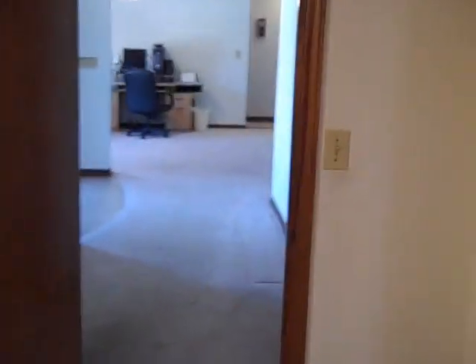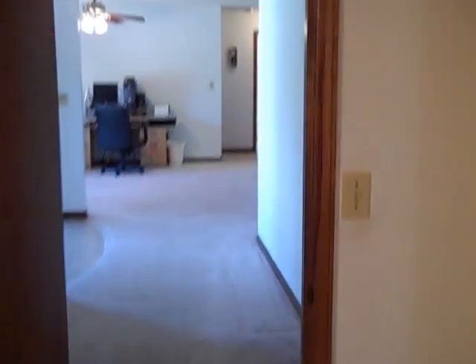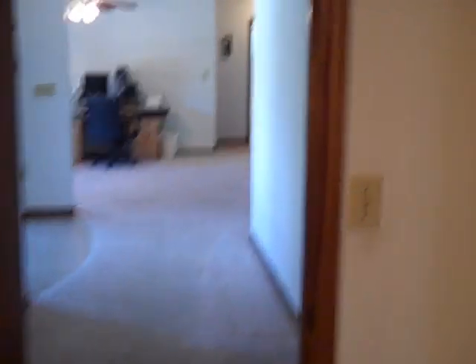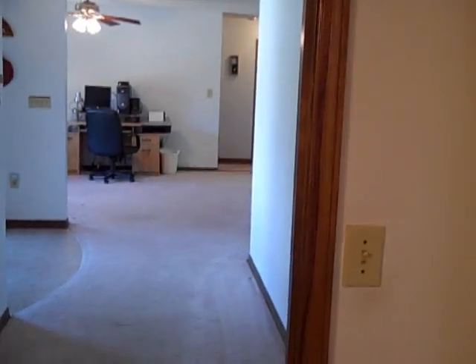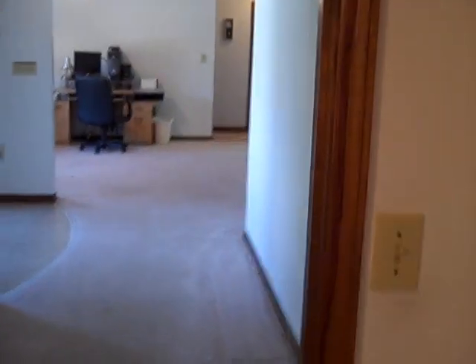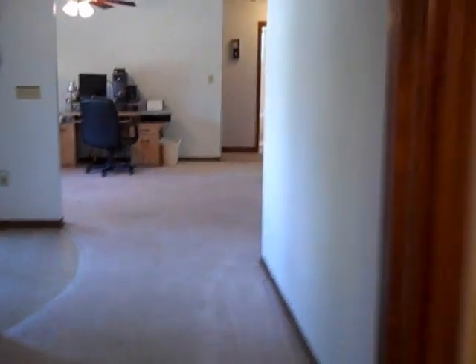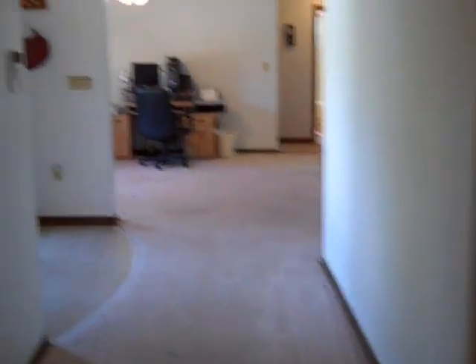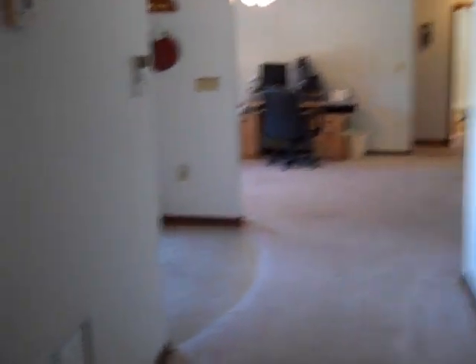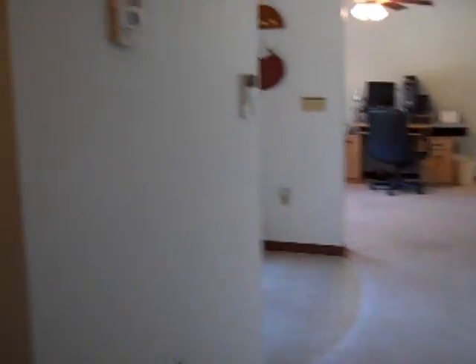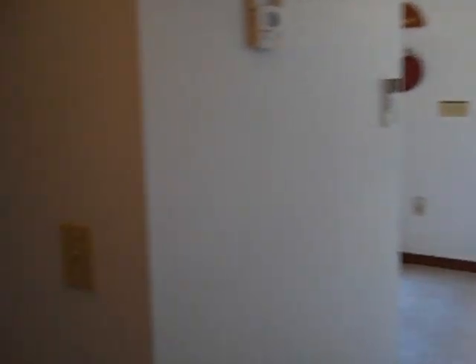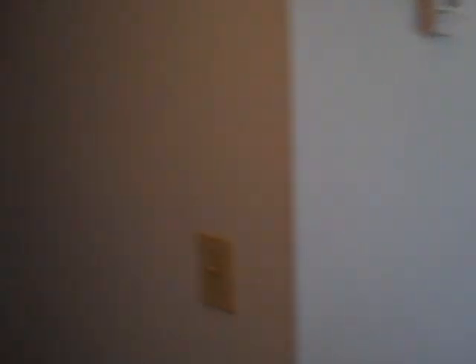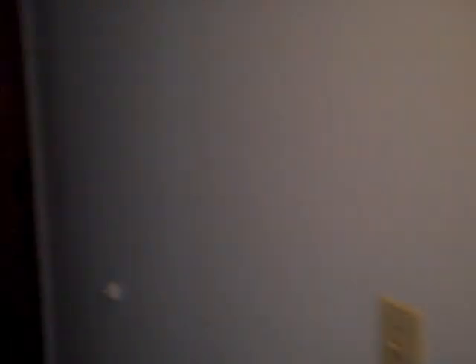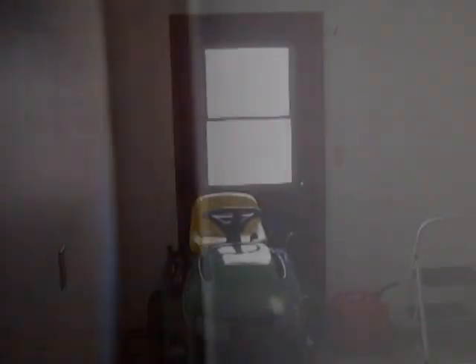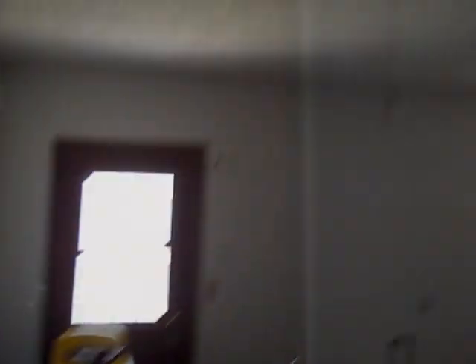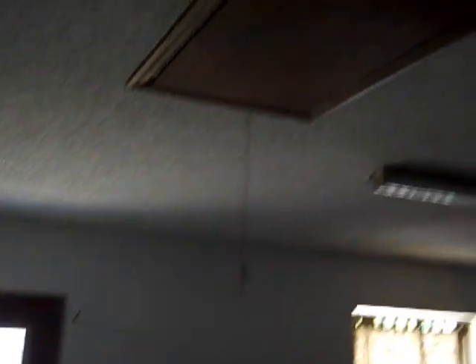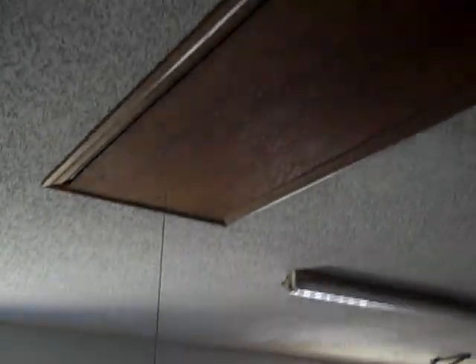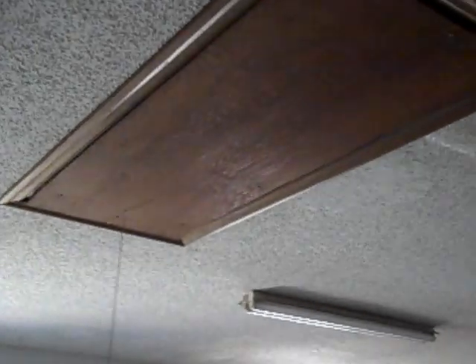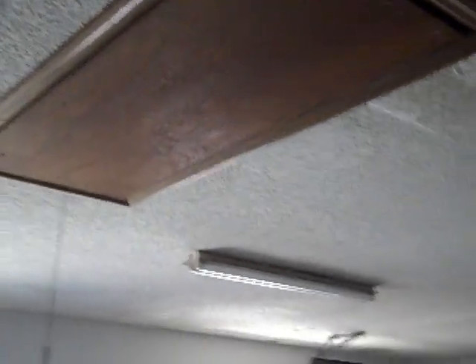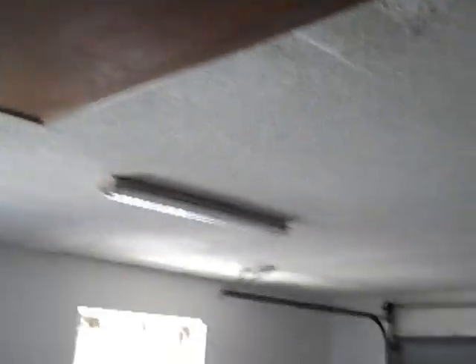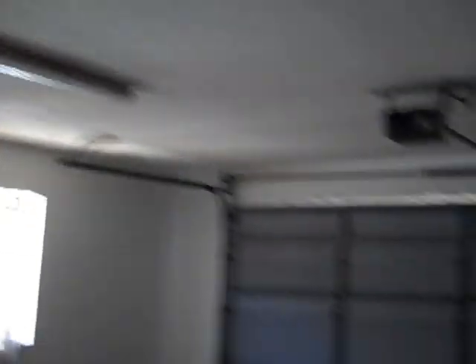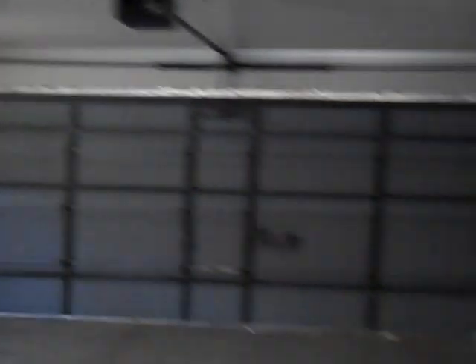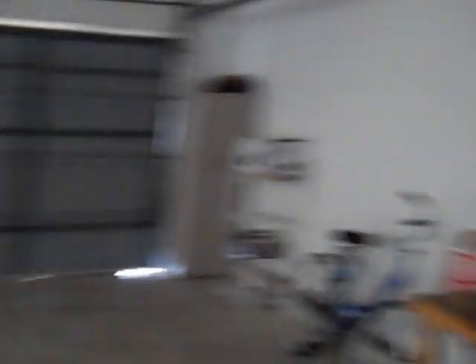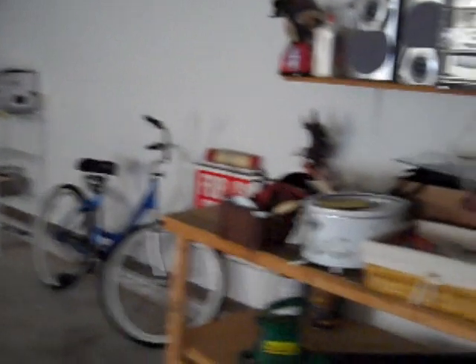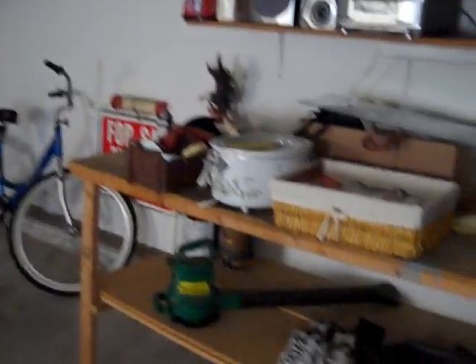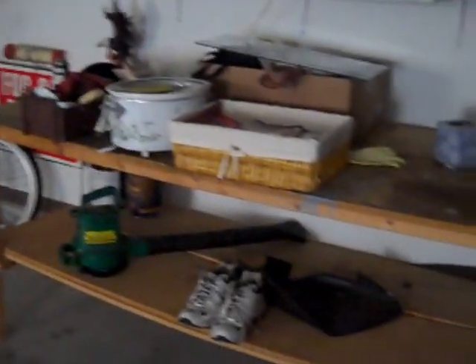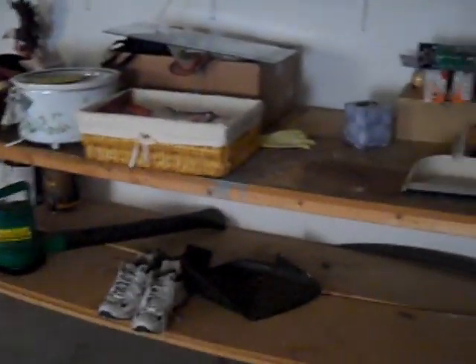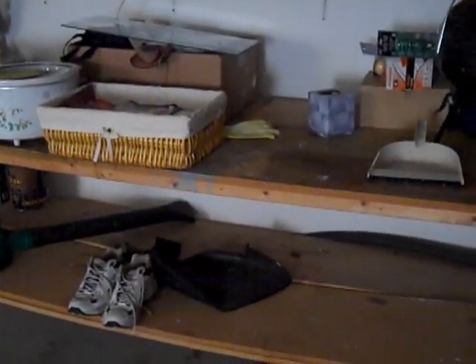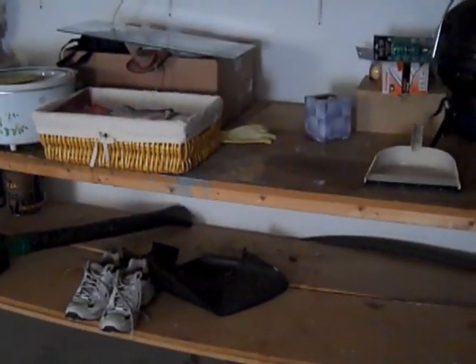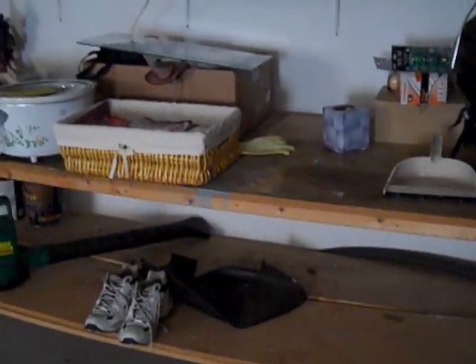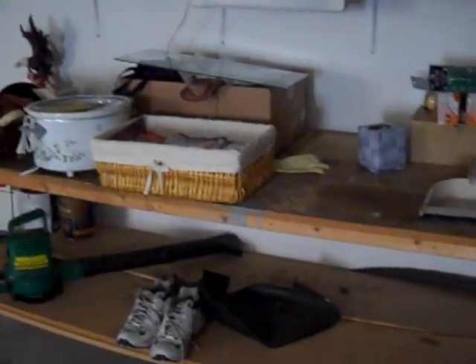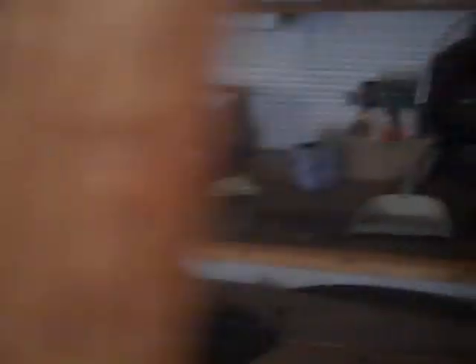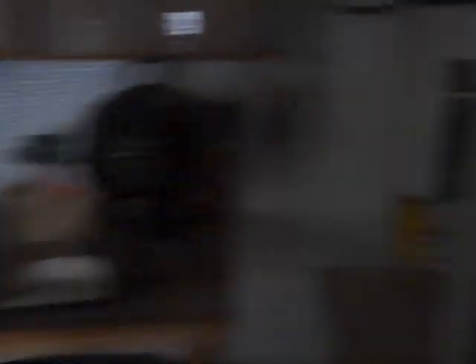So we're now walking out of the master suite. If we take a left here, there's a side entry and steps up to the attic, as well as a nice workbench that can stay with the home.